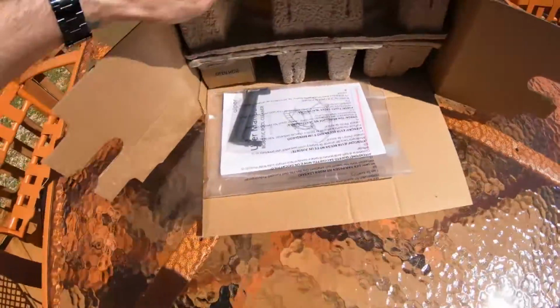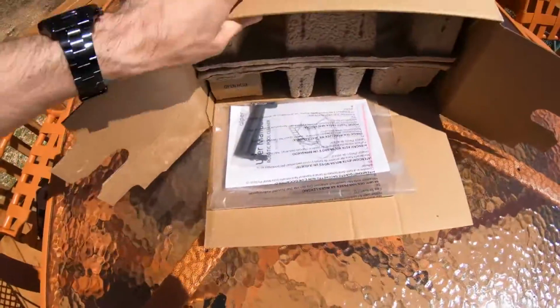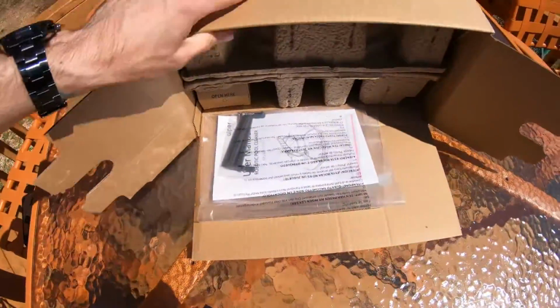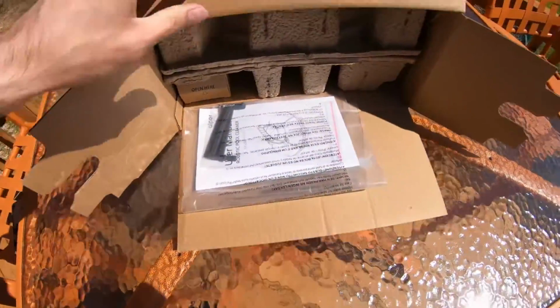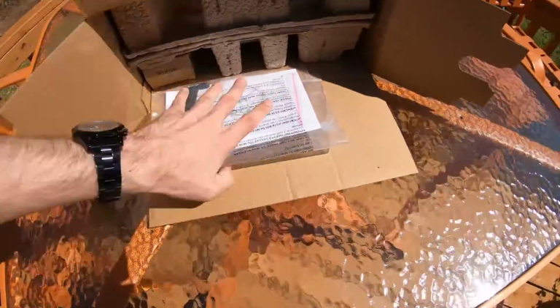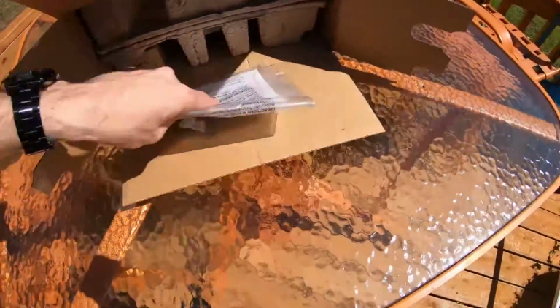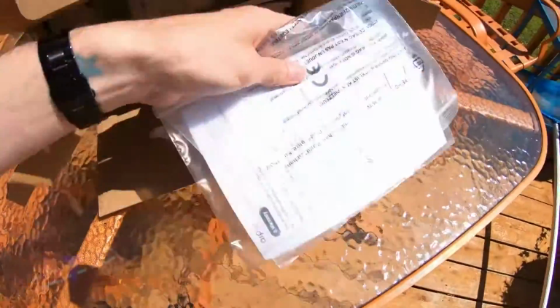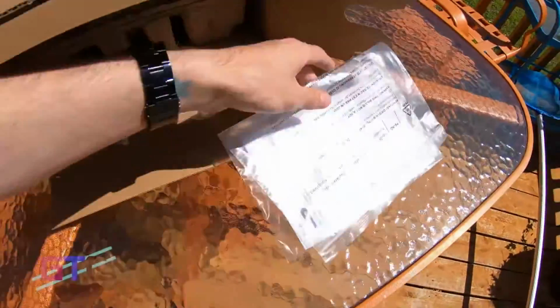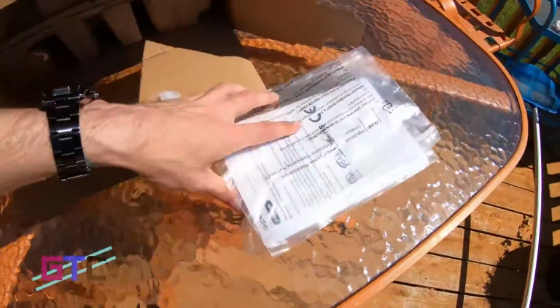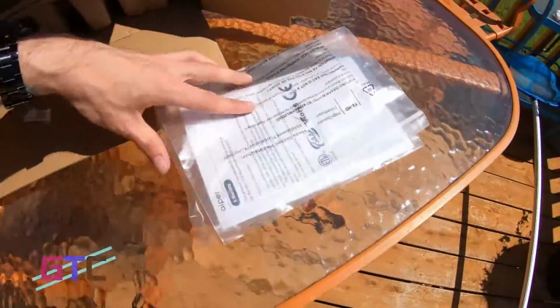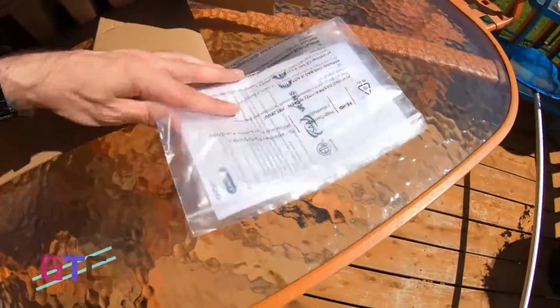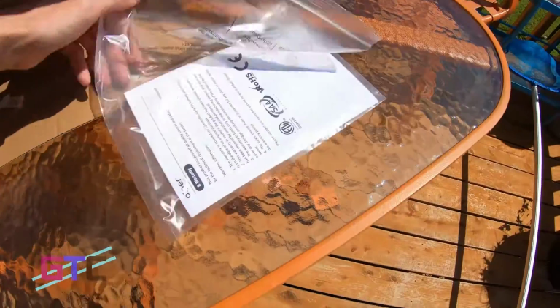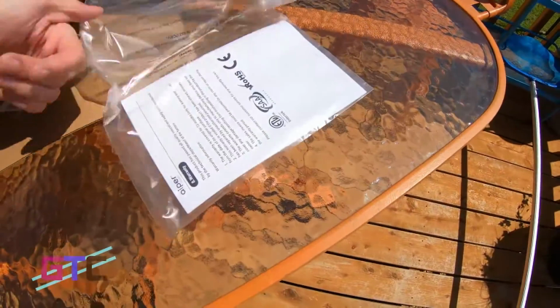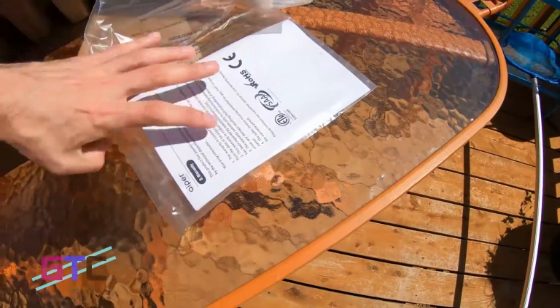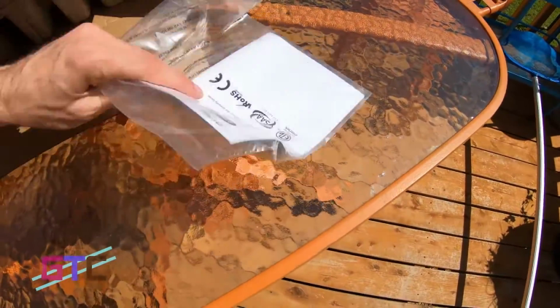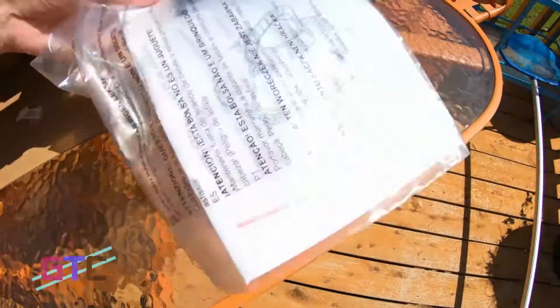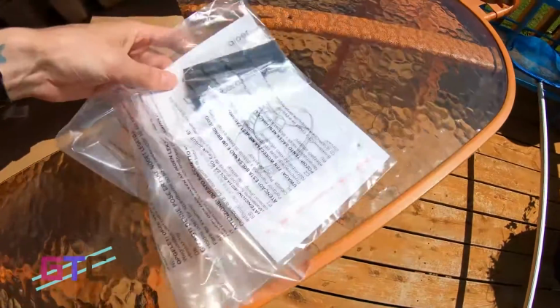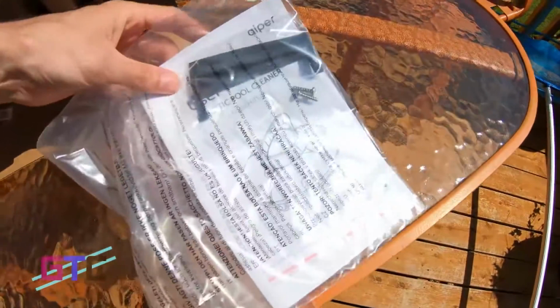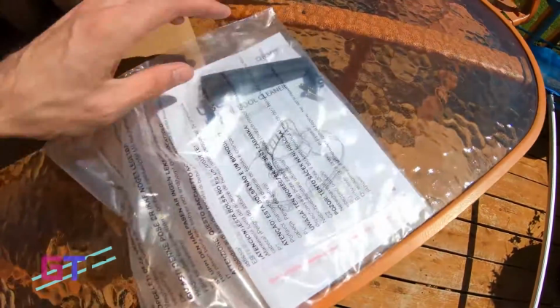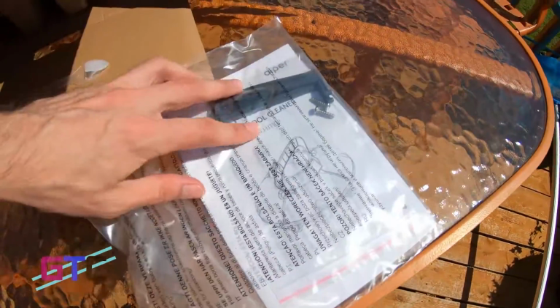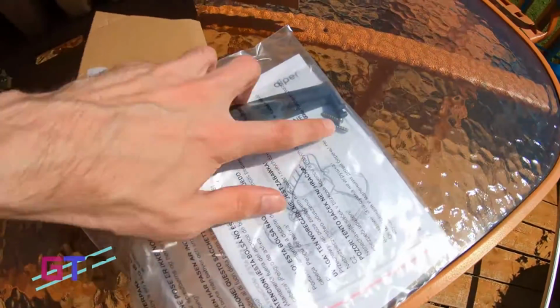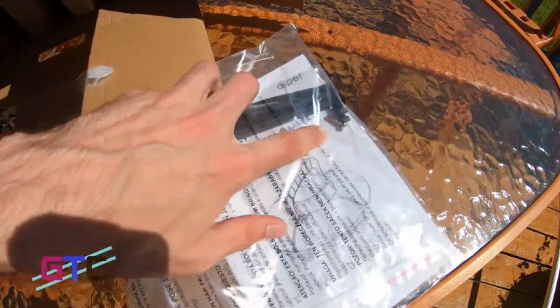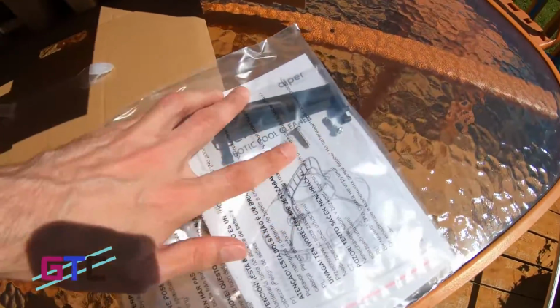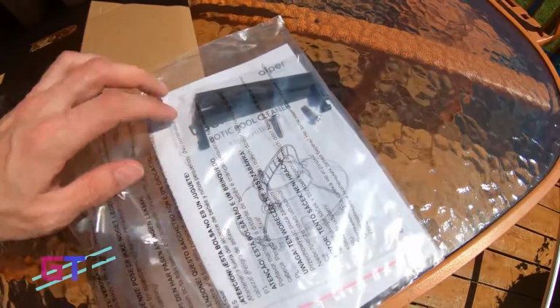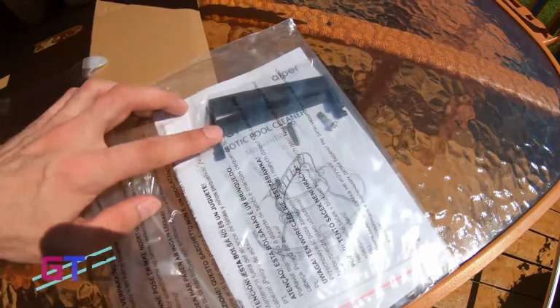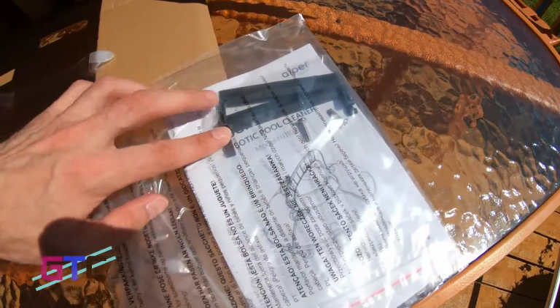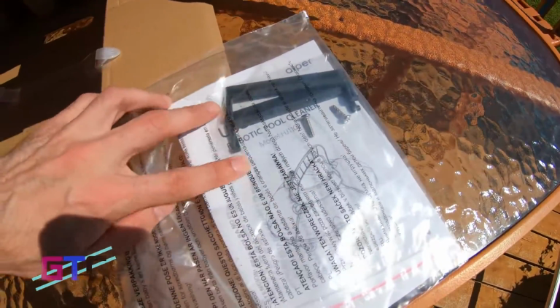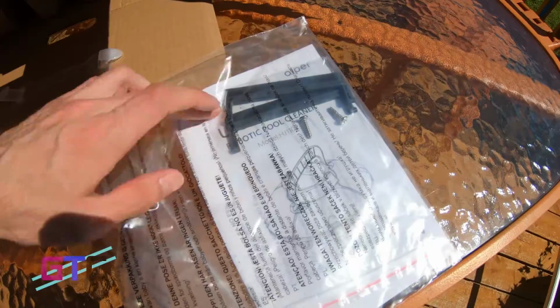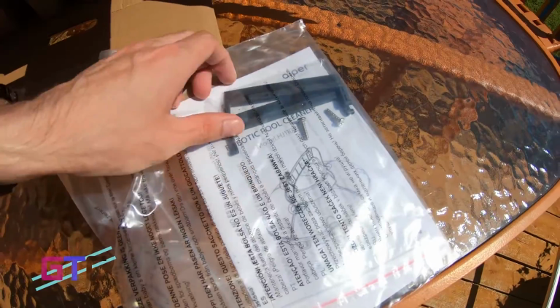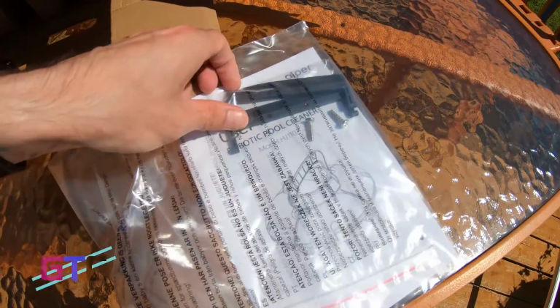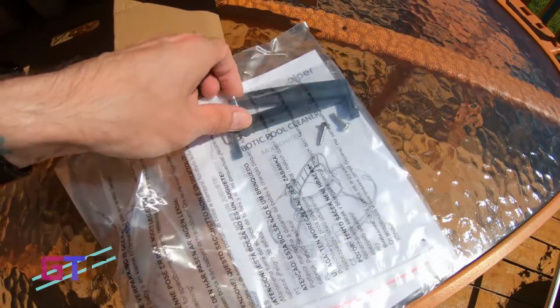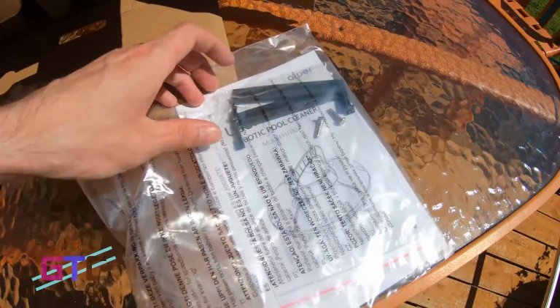Right on the top we've got some paperwork — the instruction manual, some screws, and it looks like some extra parts.